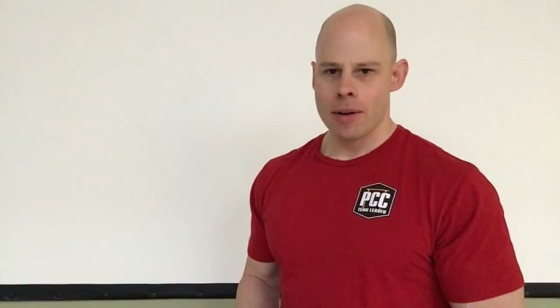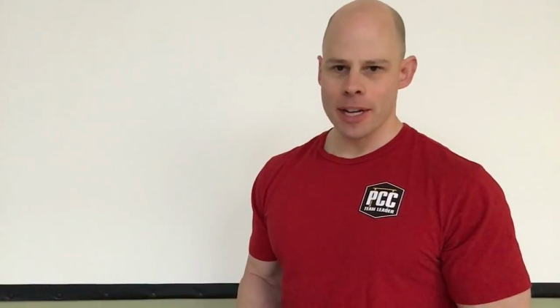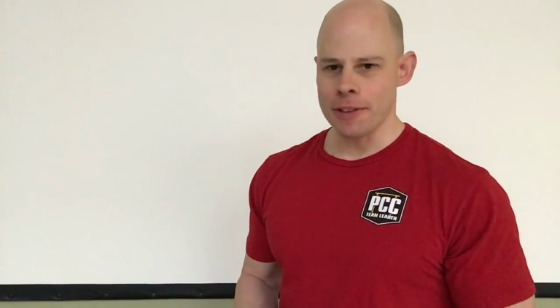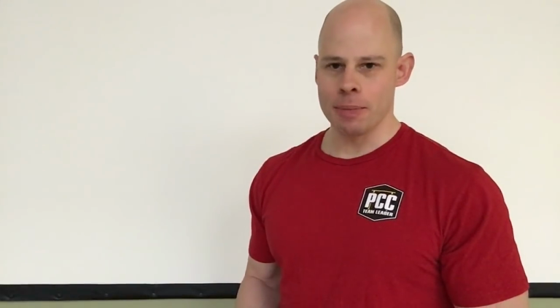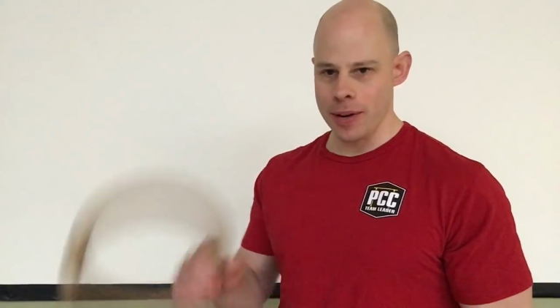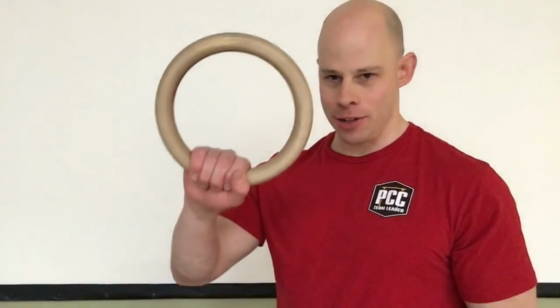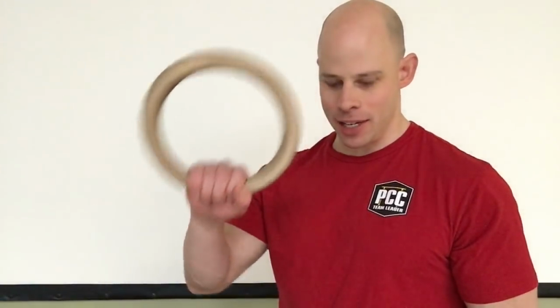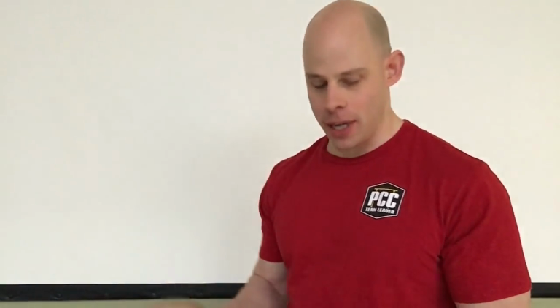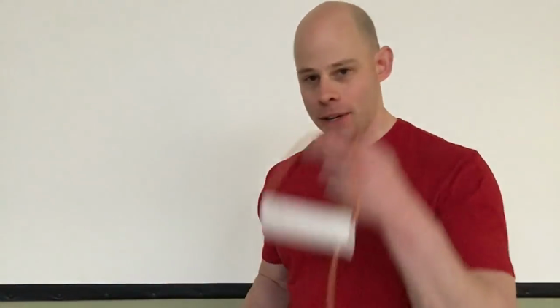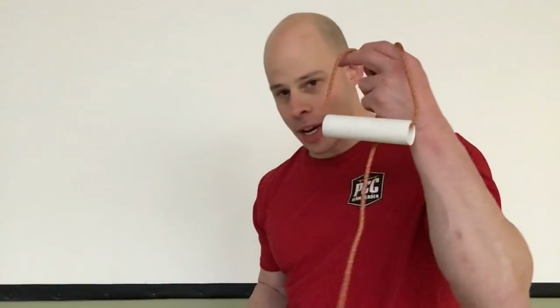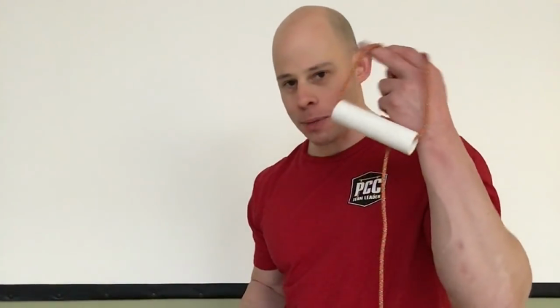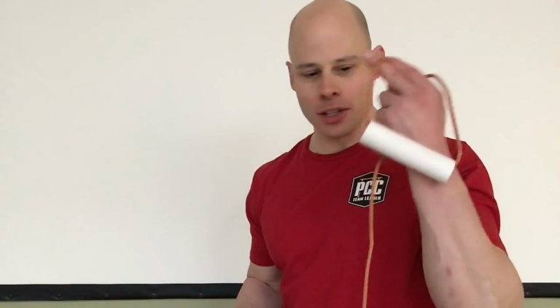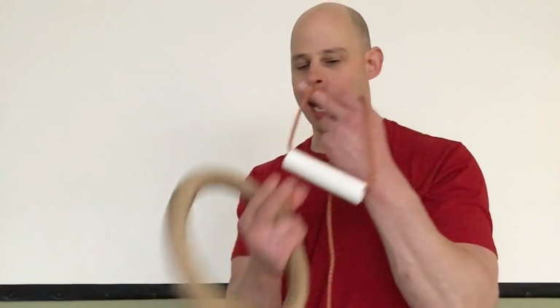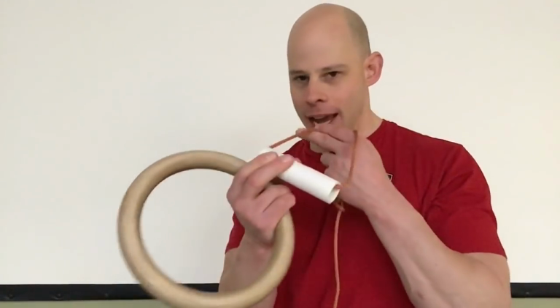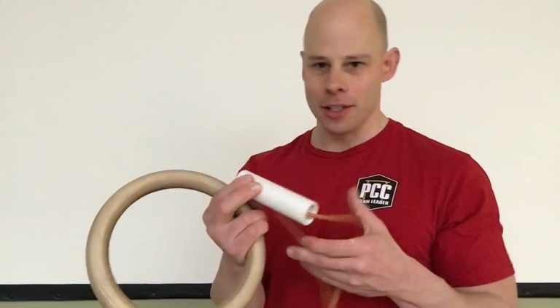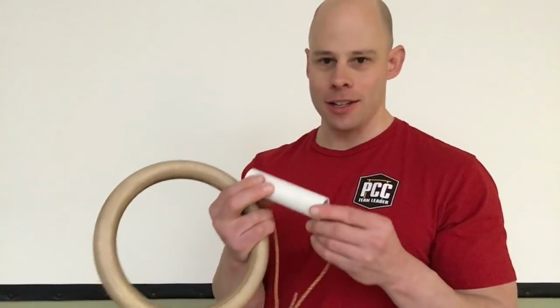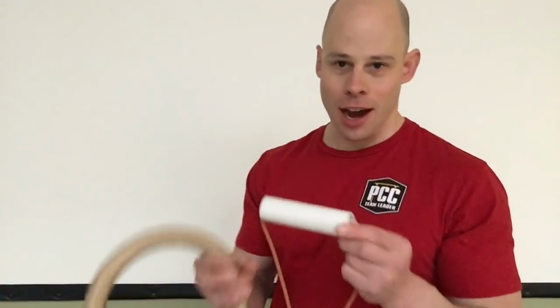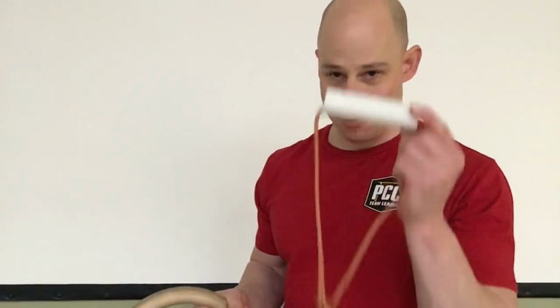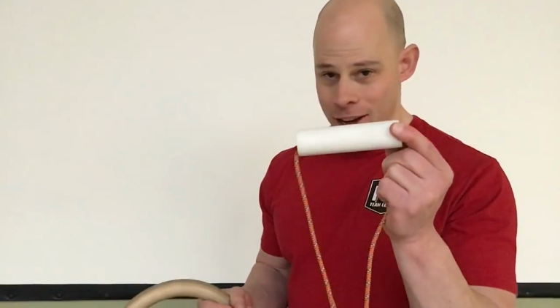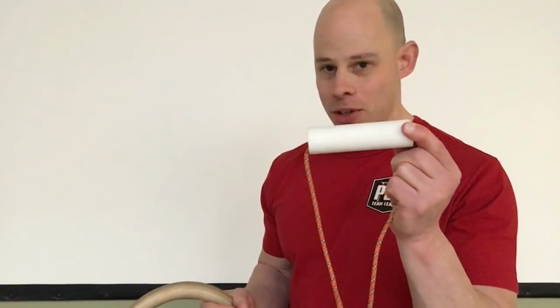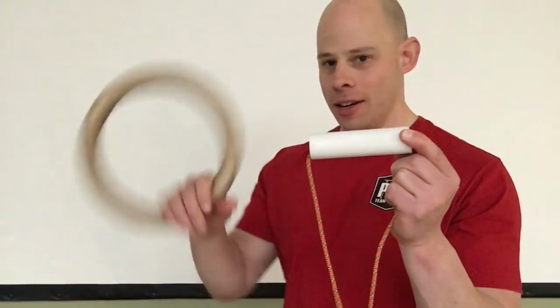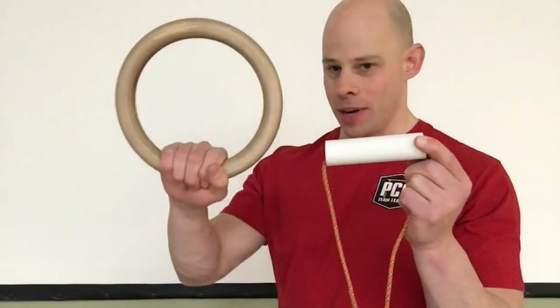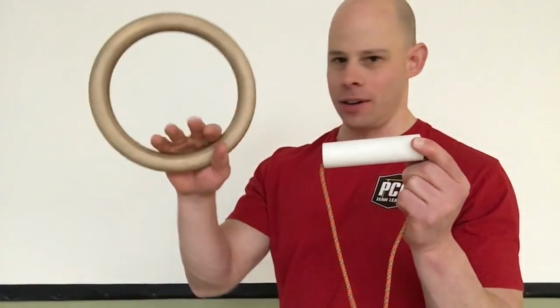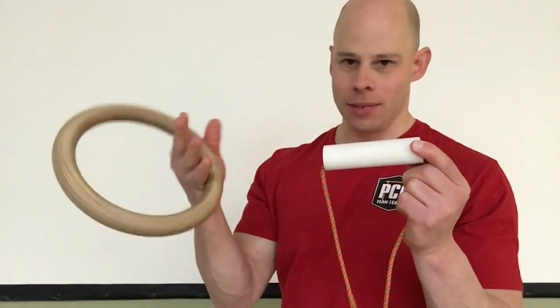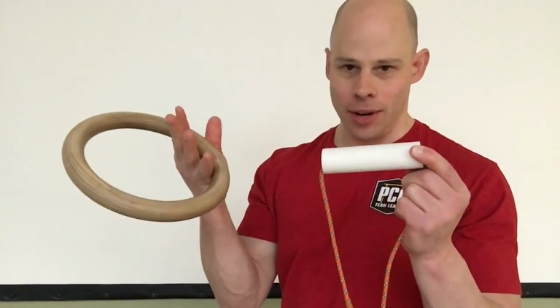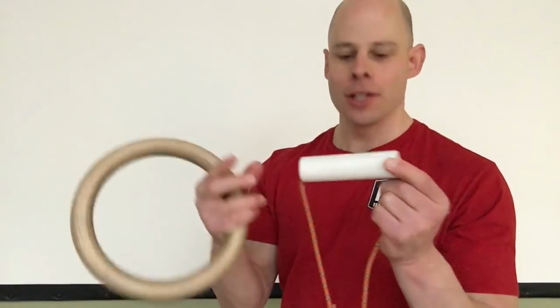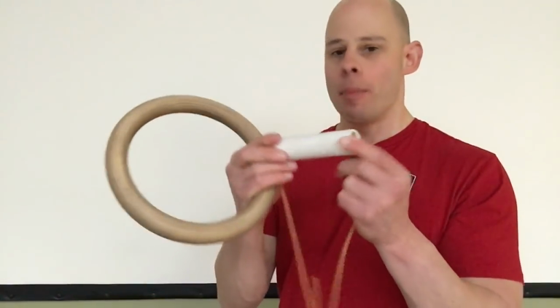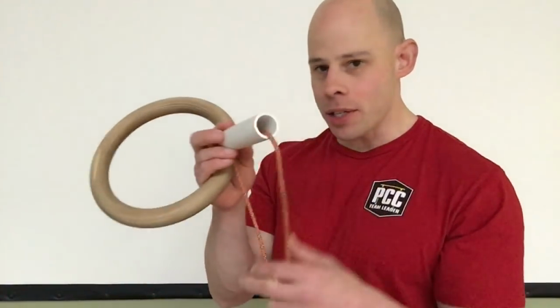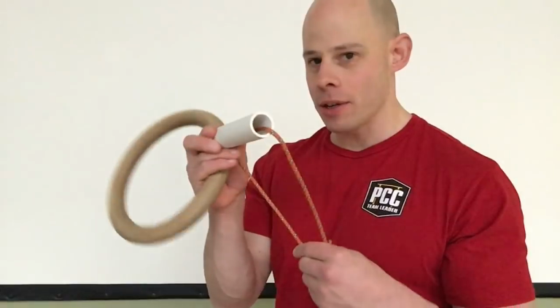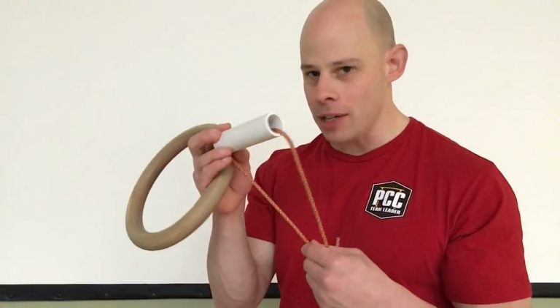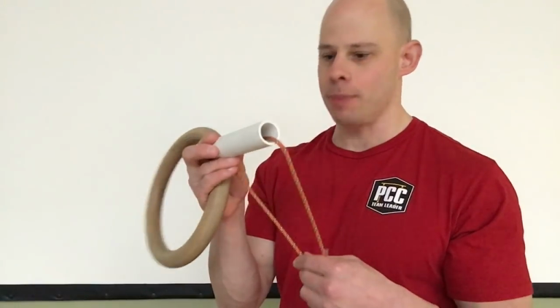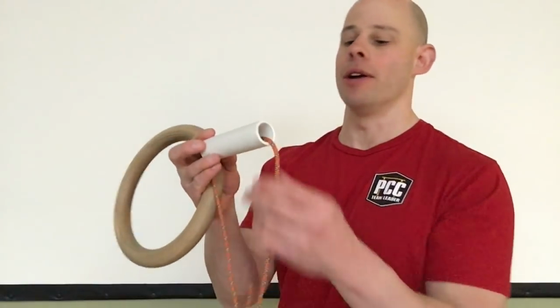One of the biggest differences between gymnastics rings versus suspension strap handles is the obvious: handles are straight, rings are rings — but also there's the rotation aspect to it.